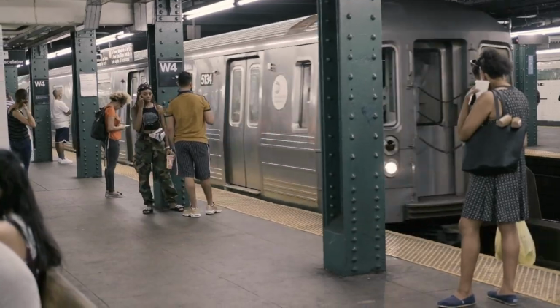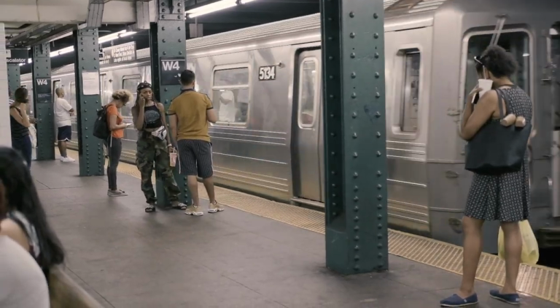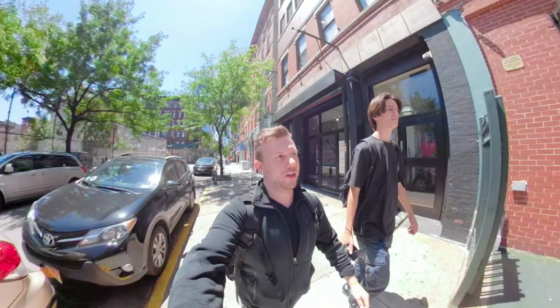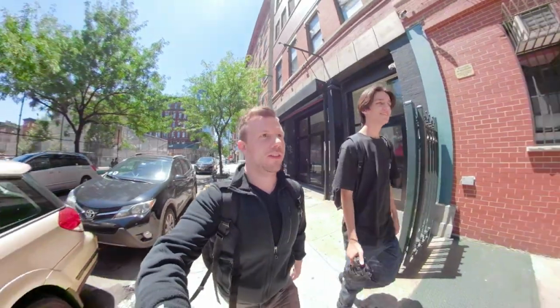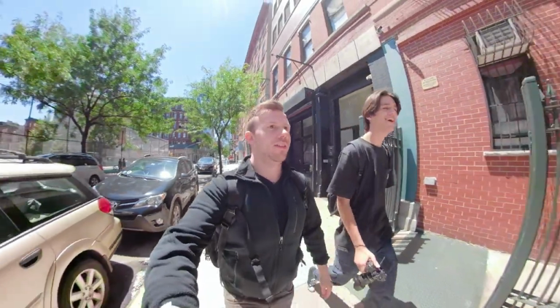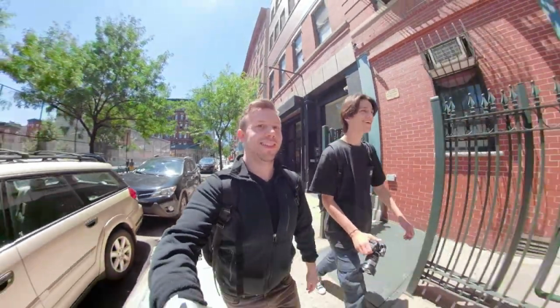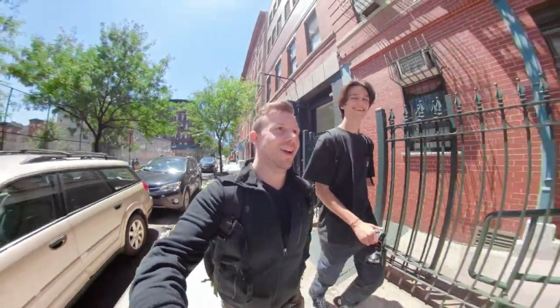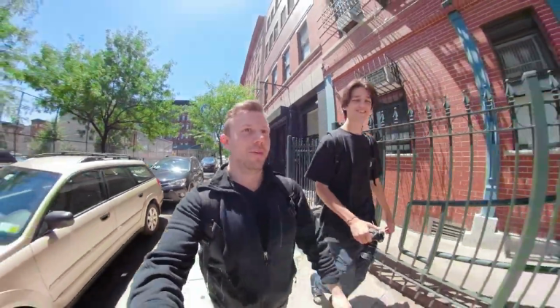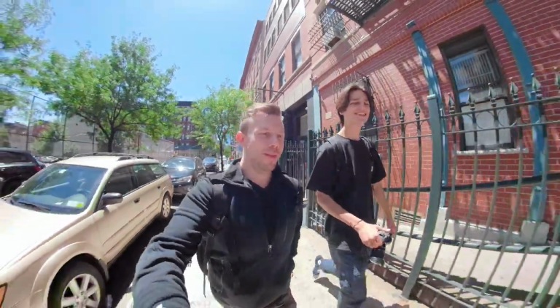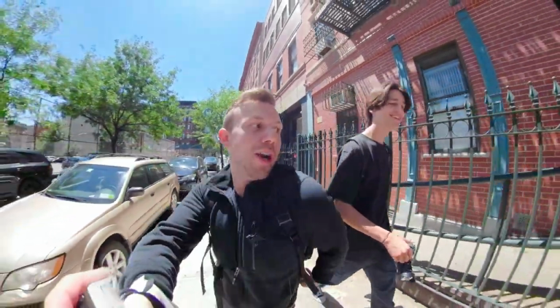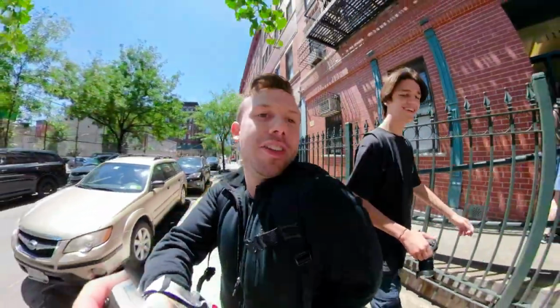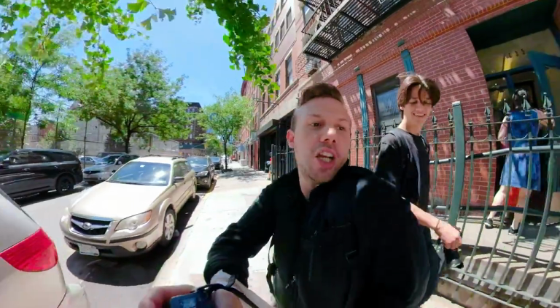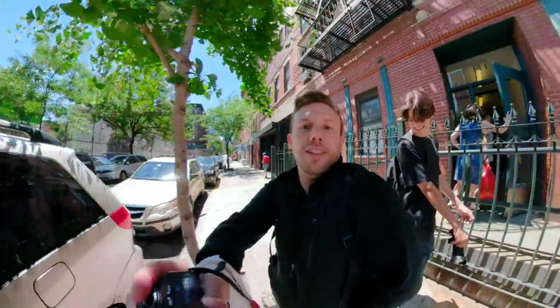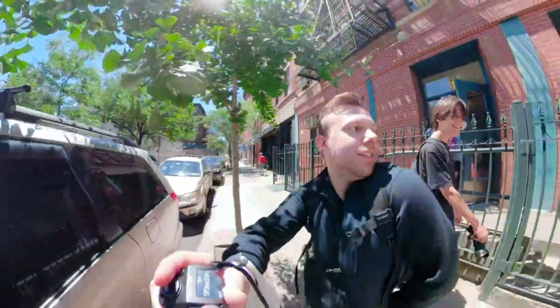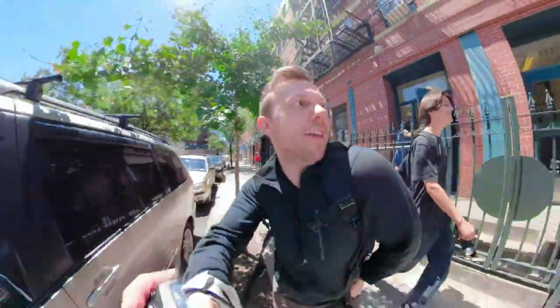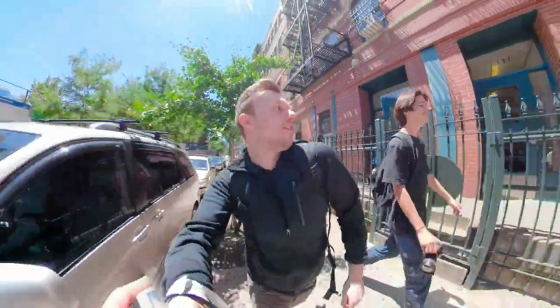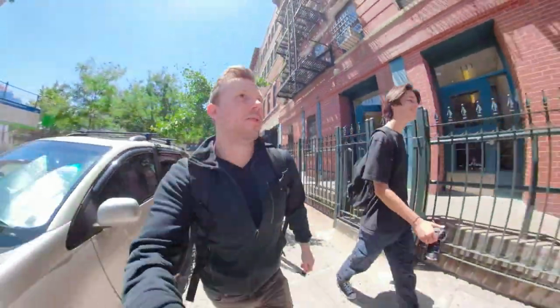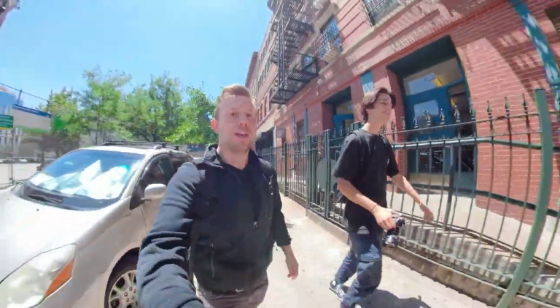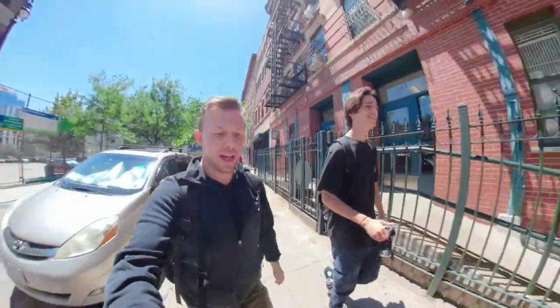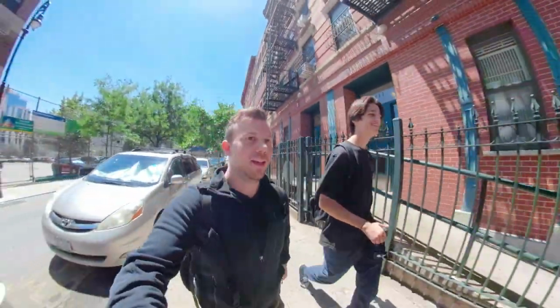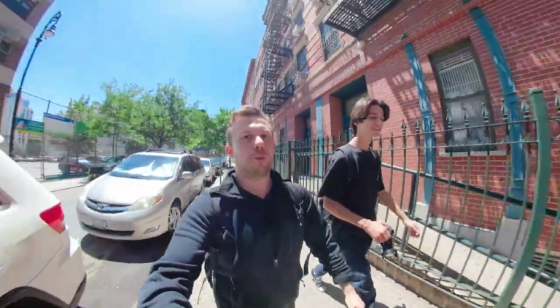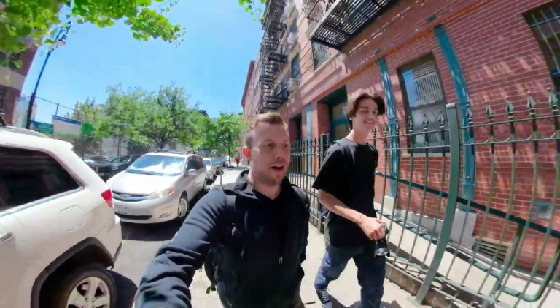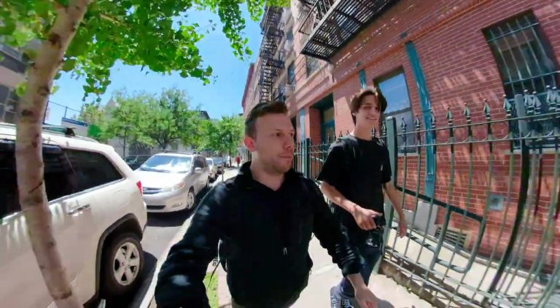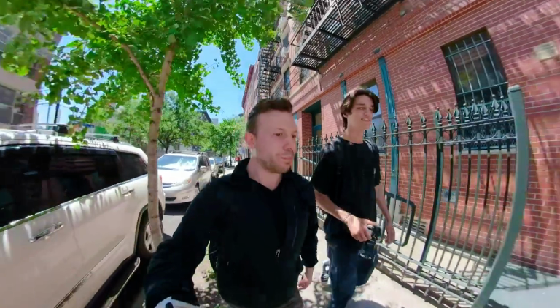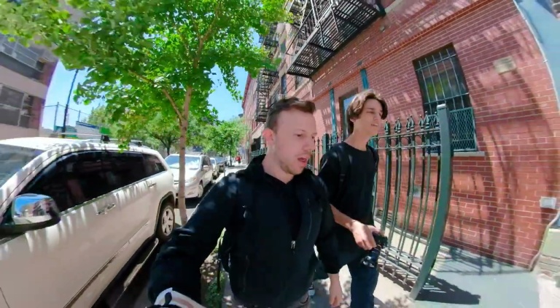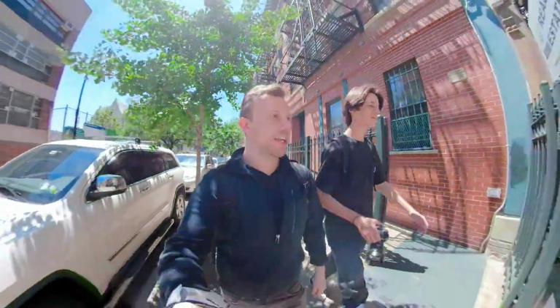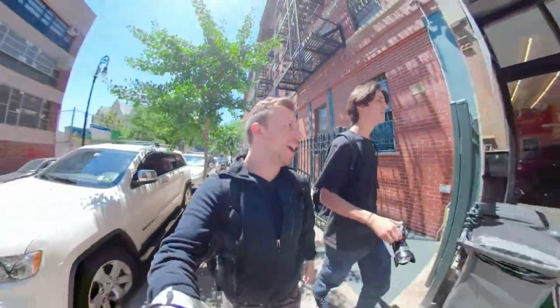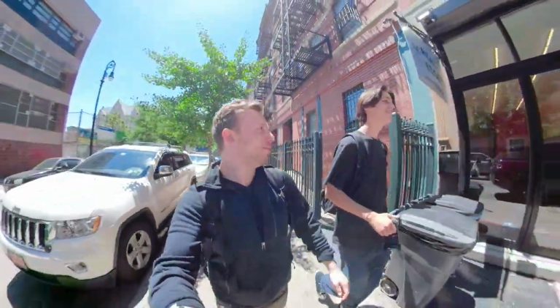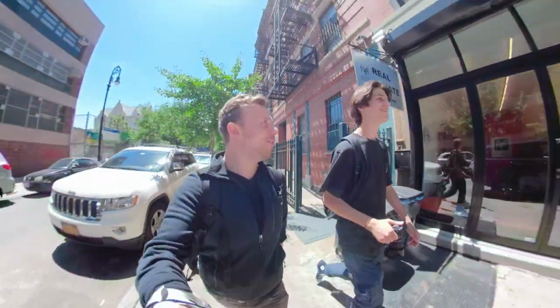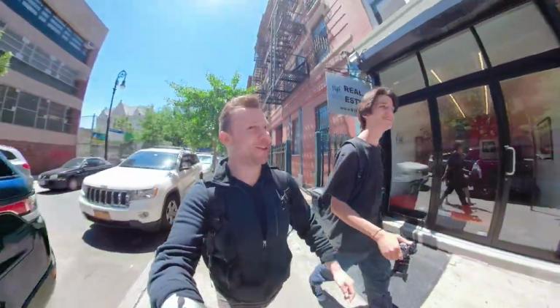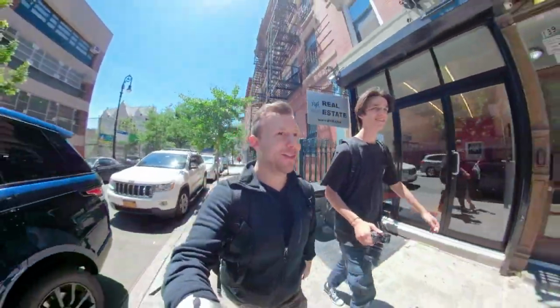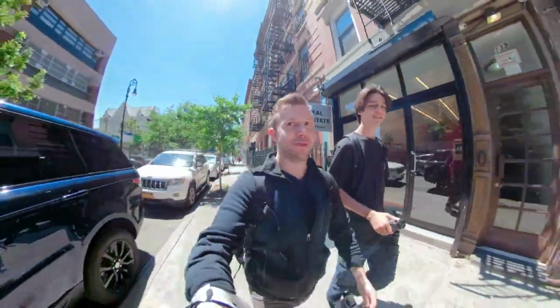We're in Willem's hood. We're going to be putting all this giant heavy gear down, which is breaking my back. Get the 4x5 set up, and then hopefully come up with a concept for this video, which we don't have yet.